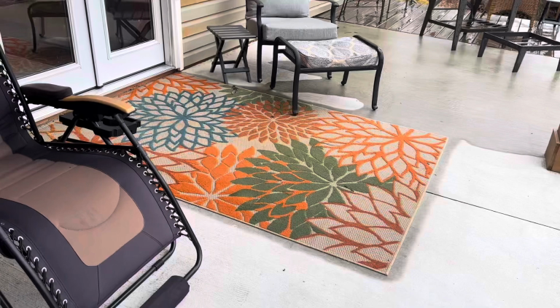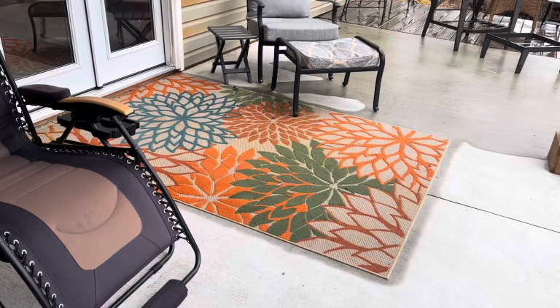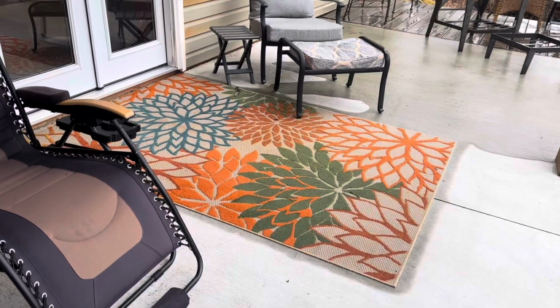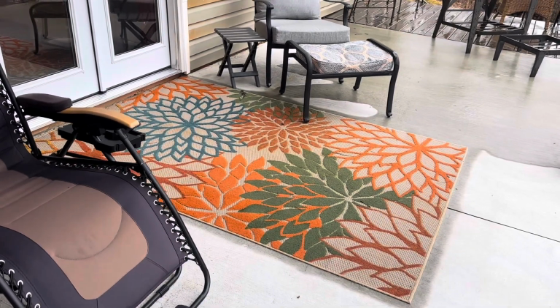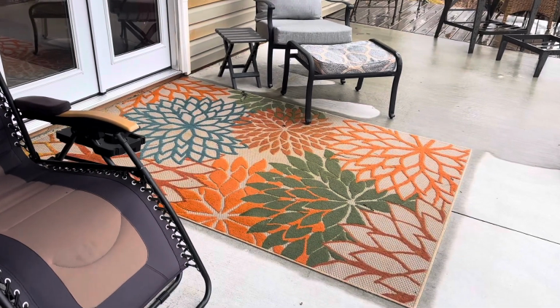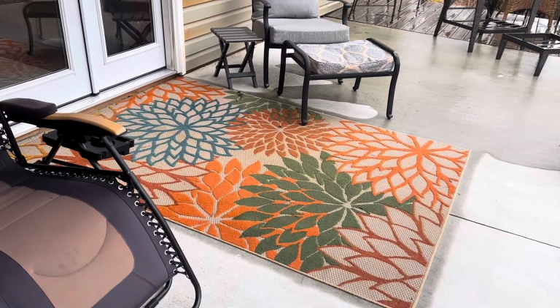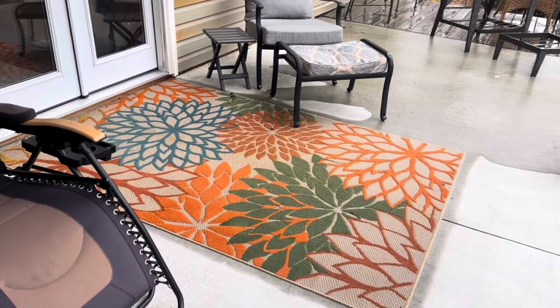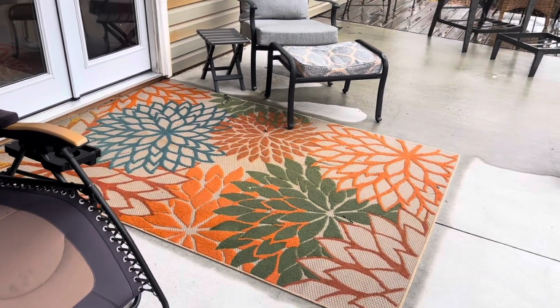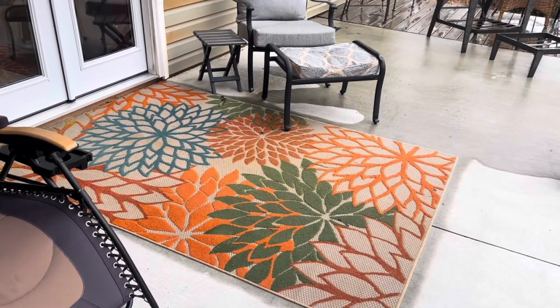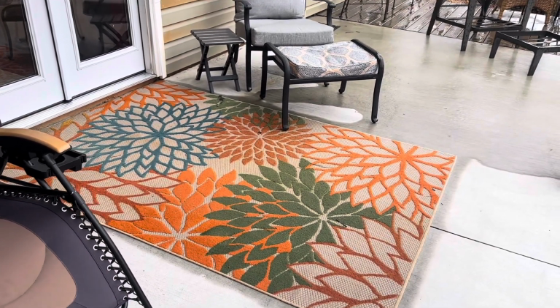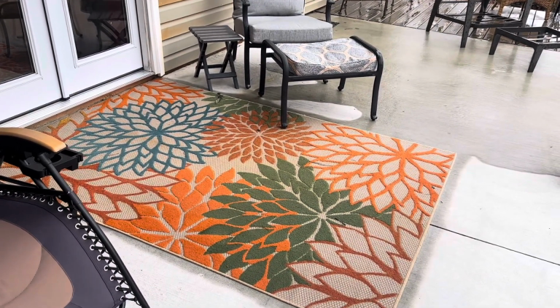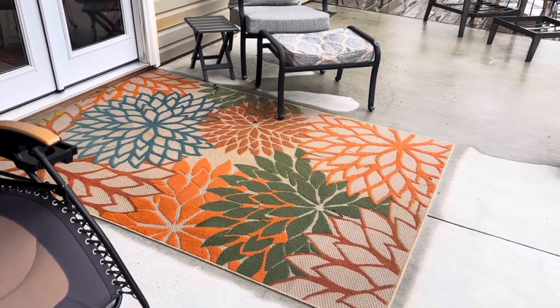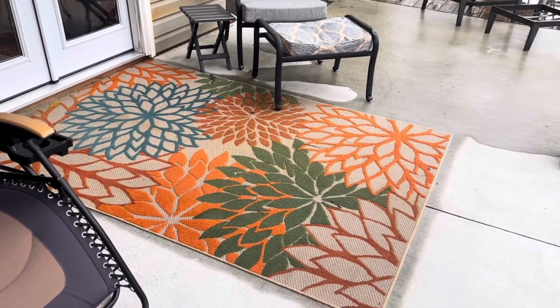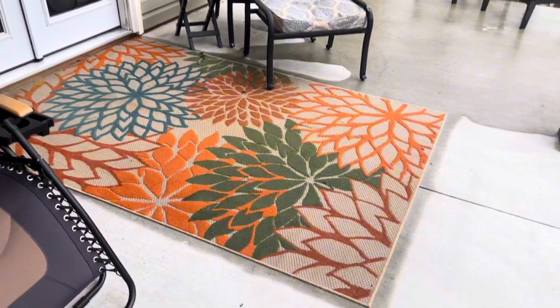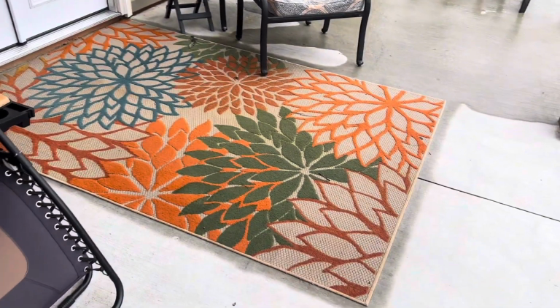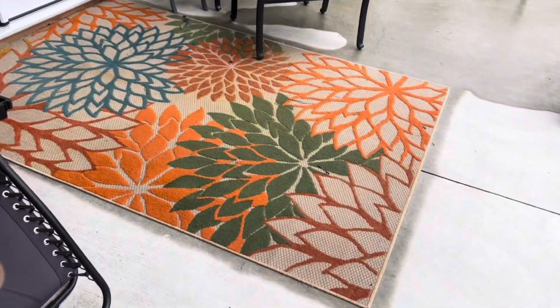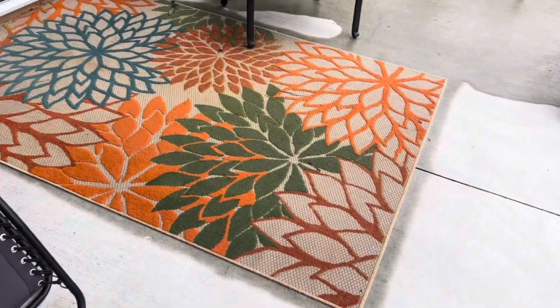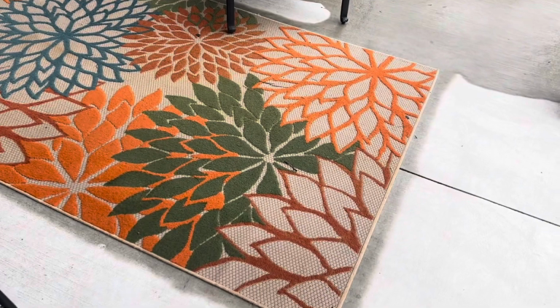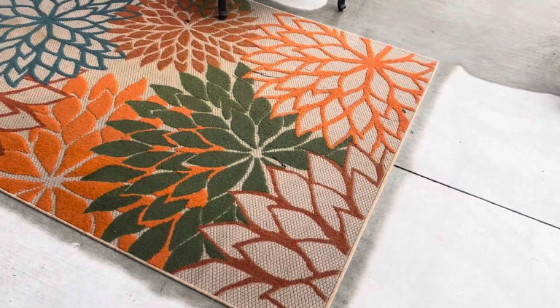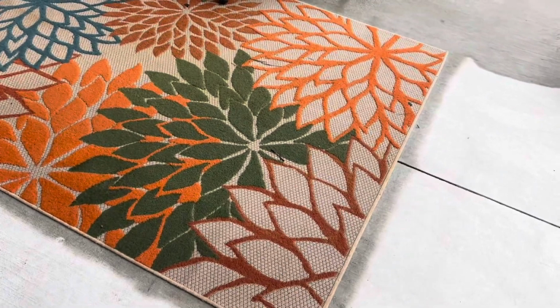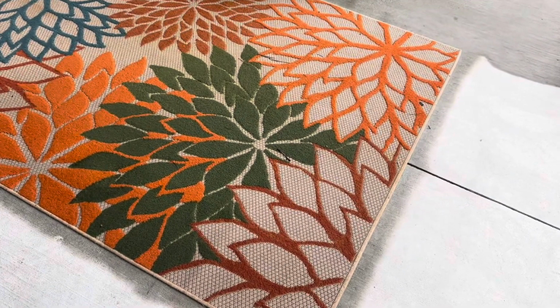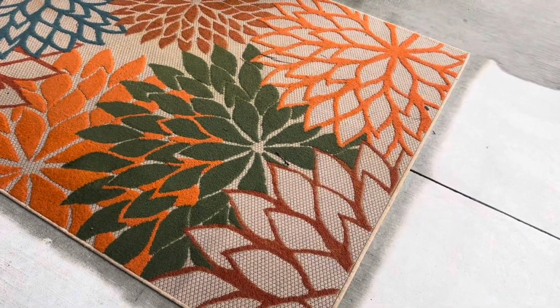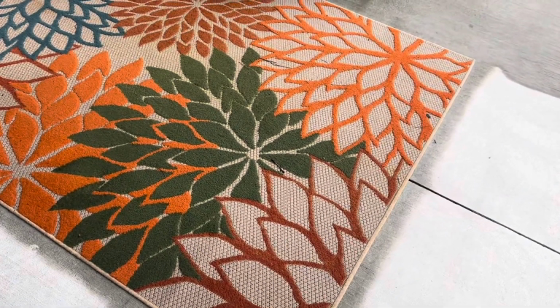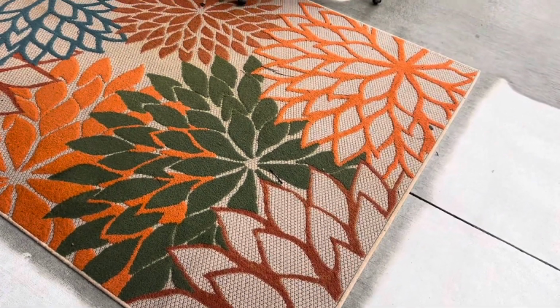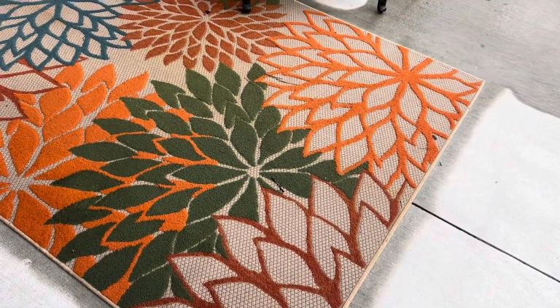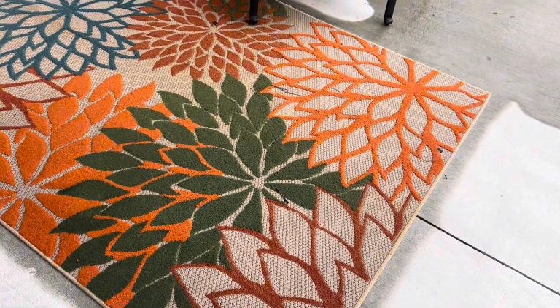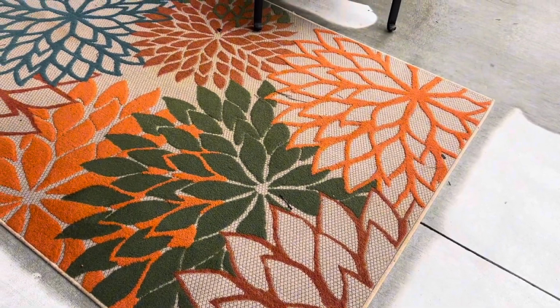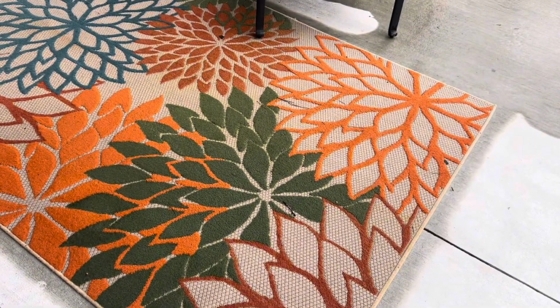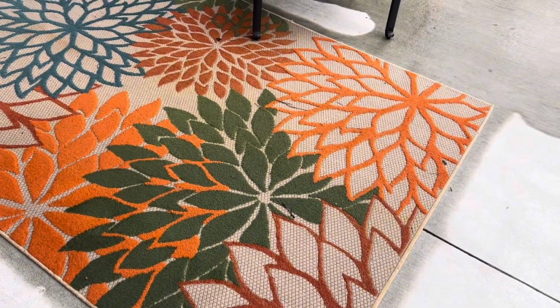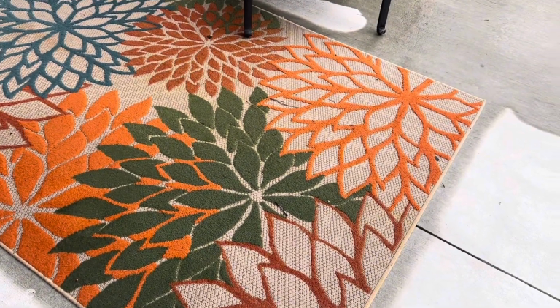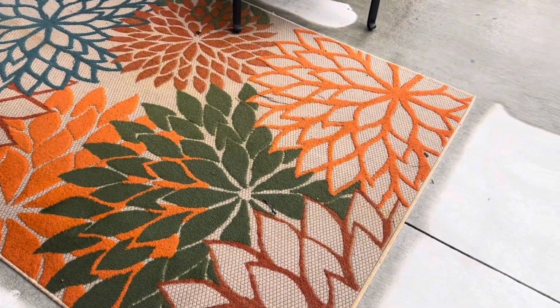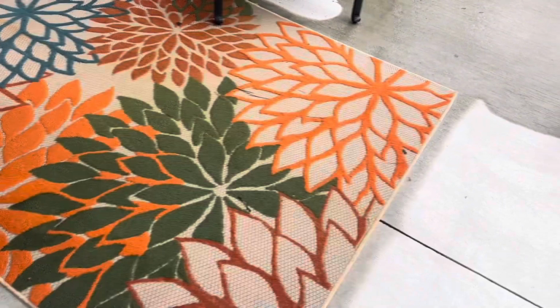The Nourison Aloha Indoor Outdoor Green Area Rug offers both style and practicality for various living spaces. Here are some key features and specifications.